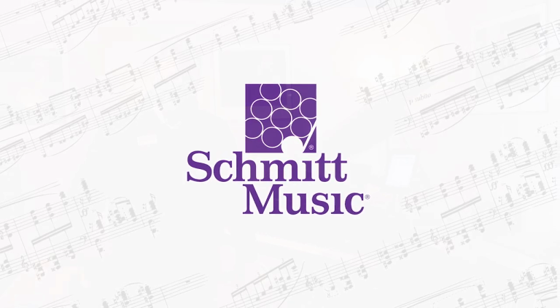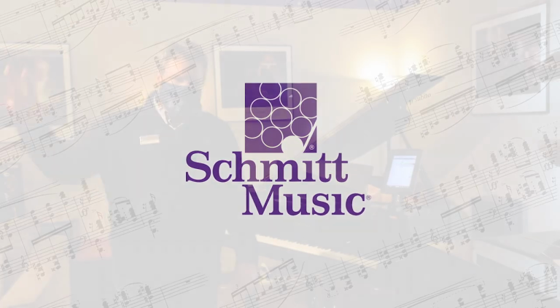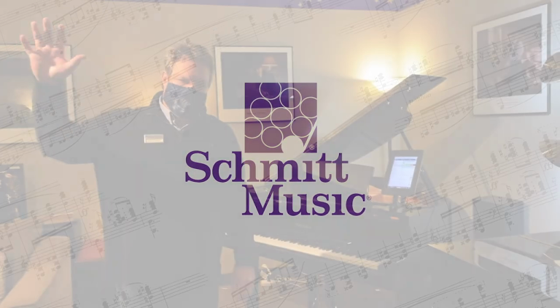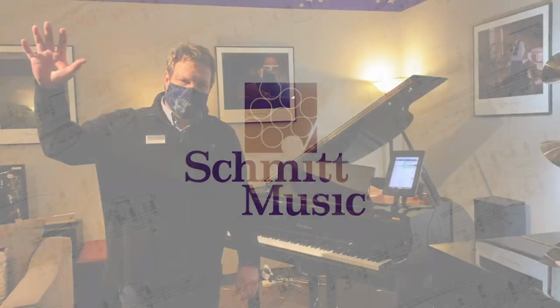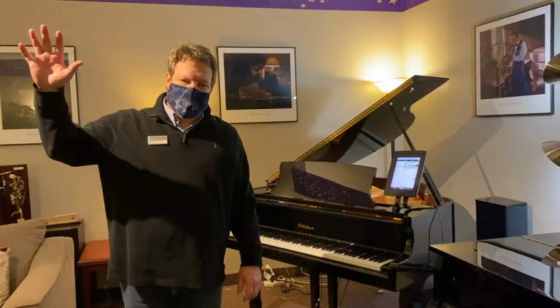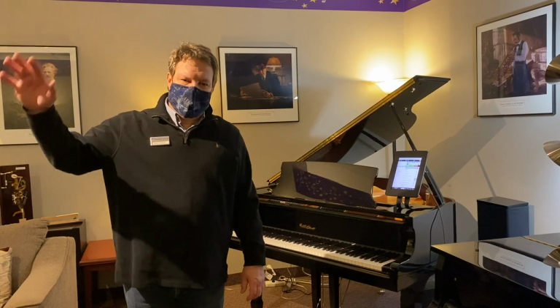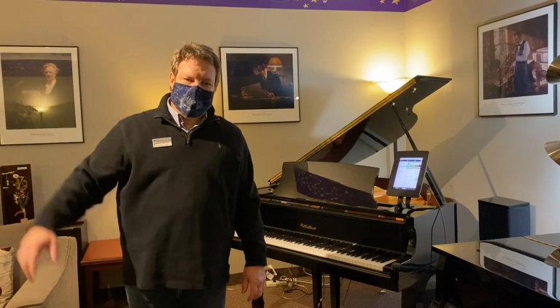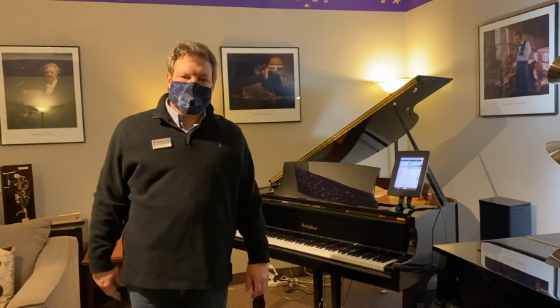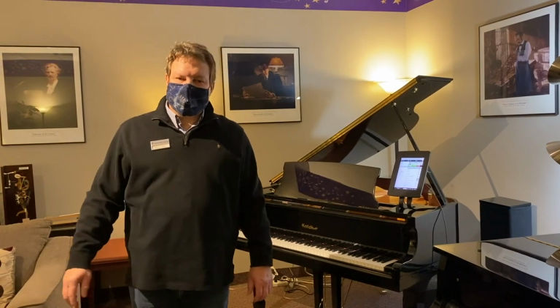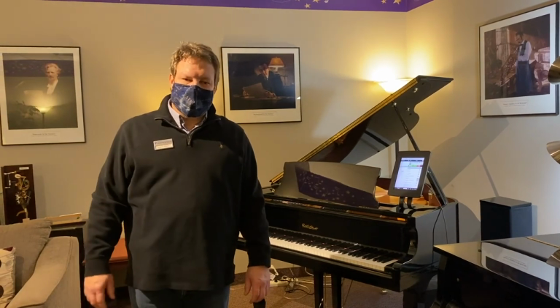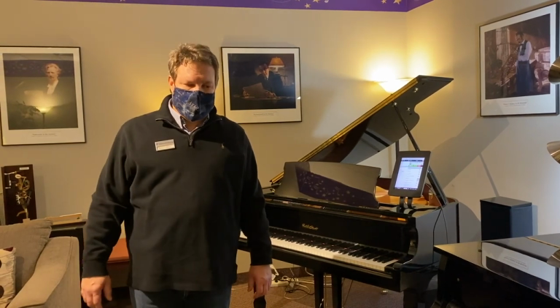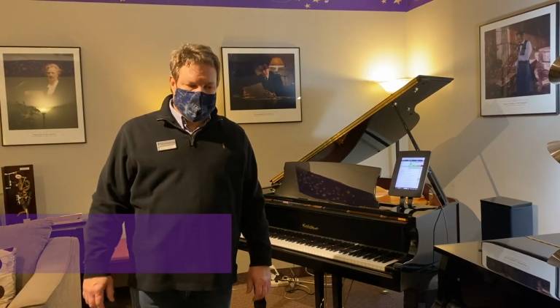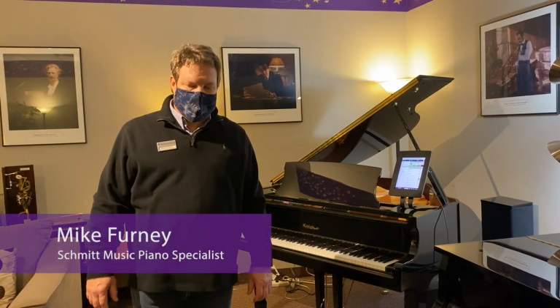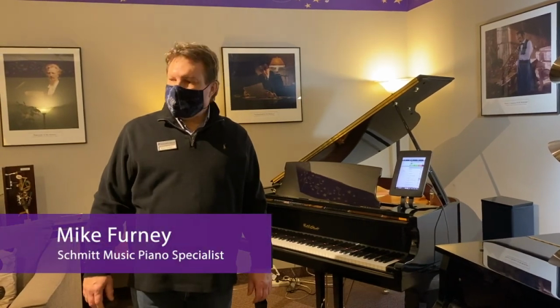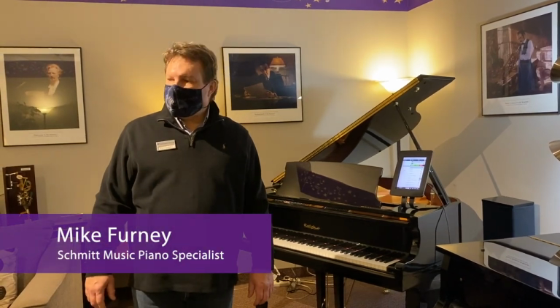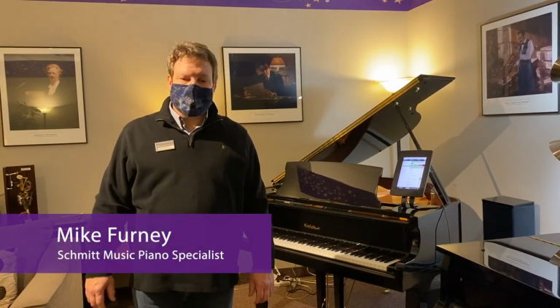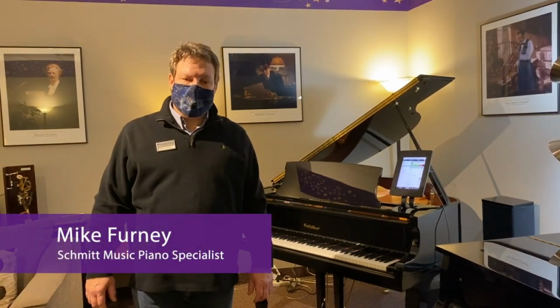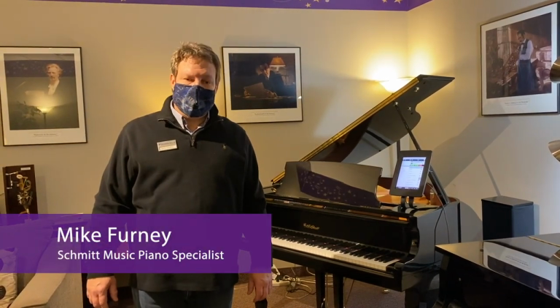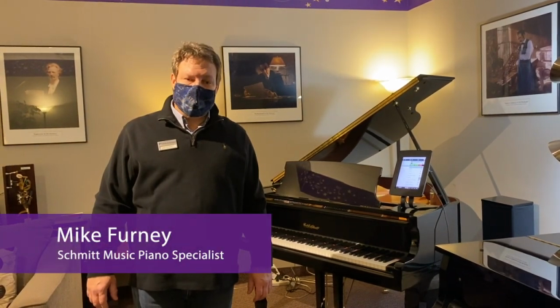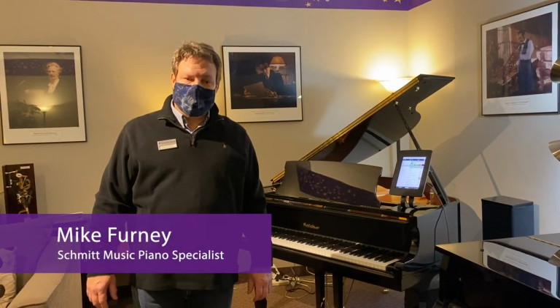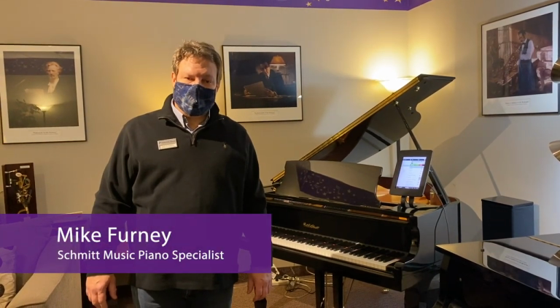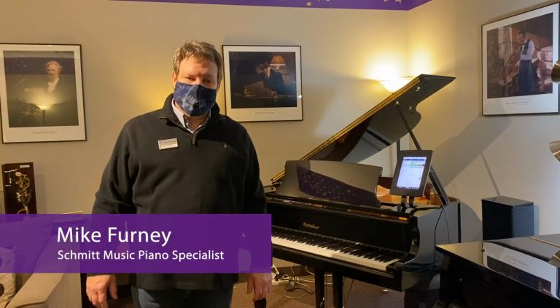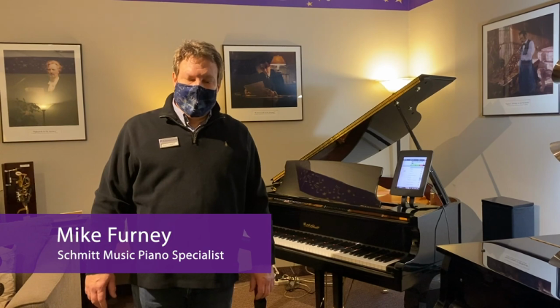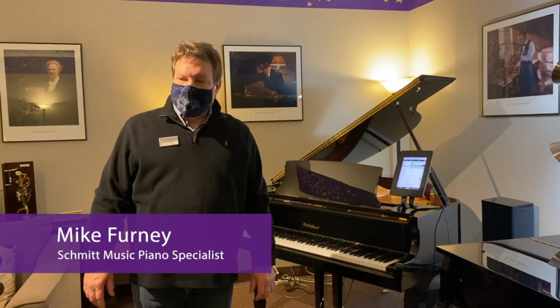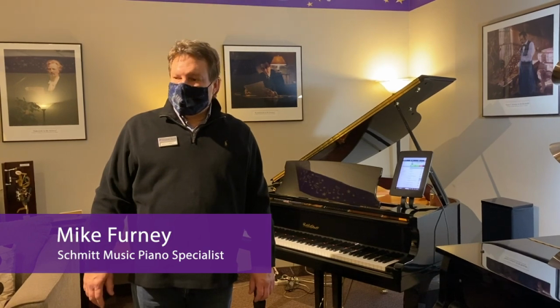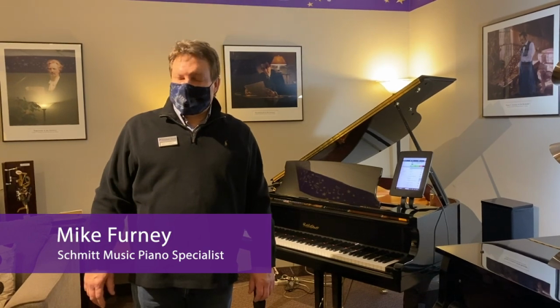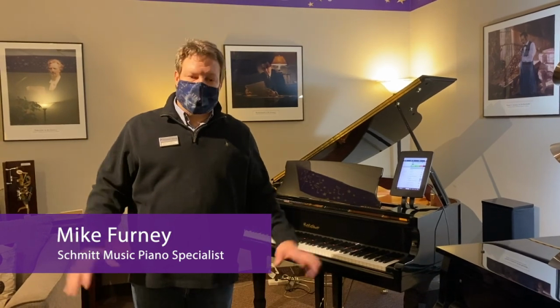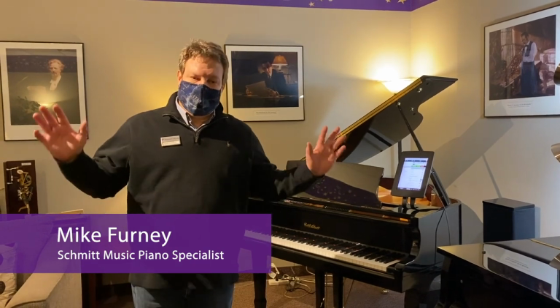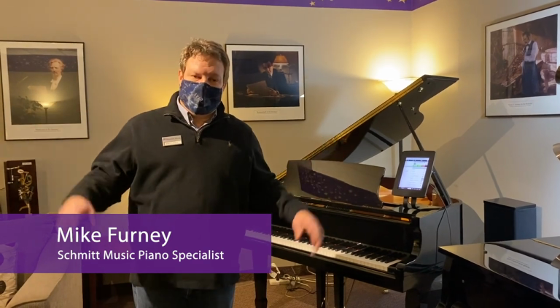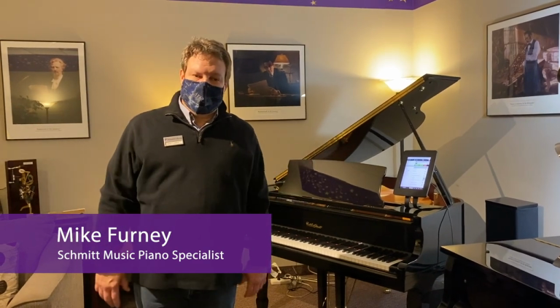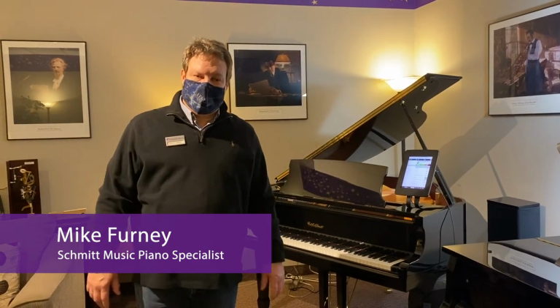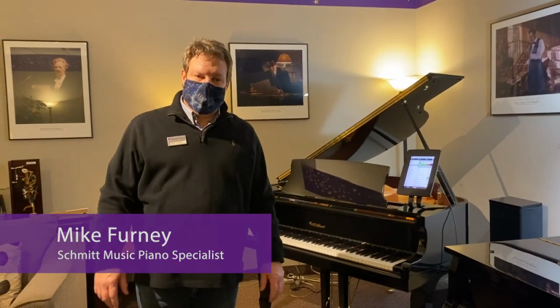Hi everybody, I'm Mike Ferney from our Brooklyn Center store here at the Big Piano Liquidation Sale. Just wanted to showcase a couple of units for you.